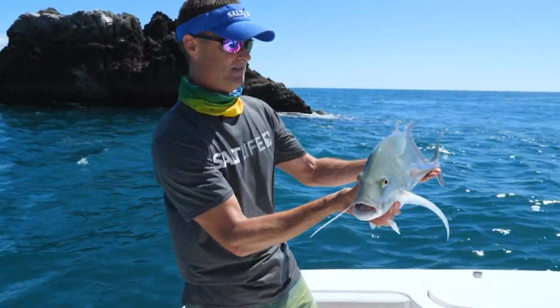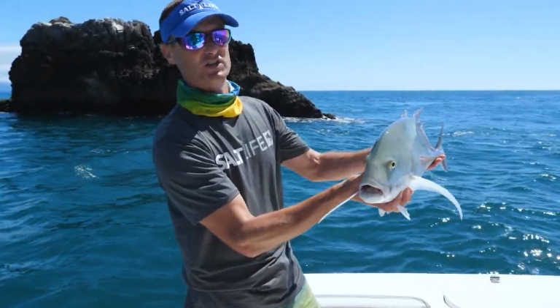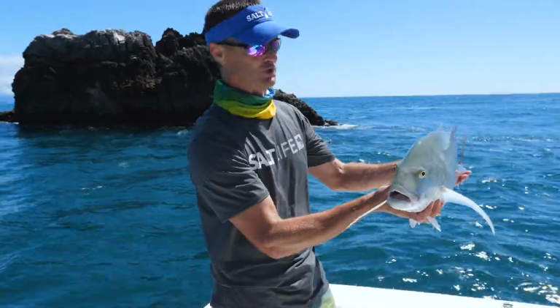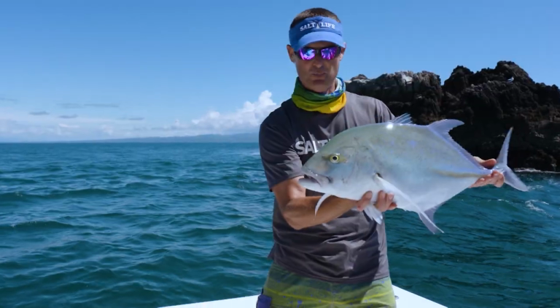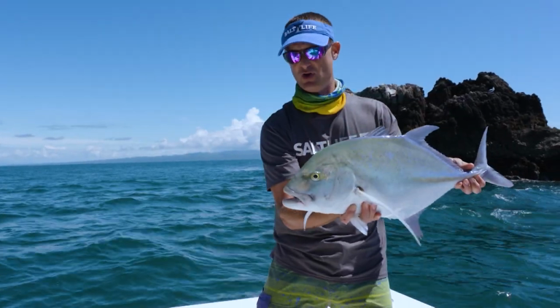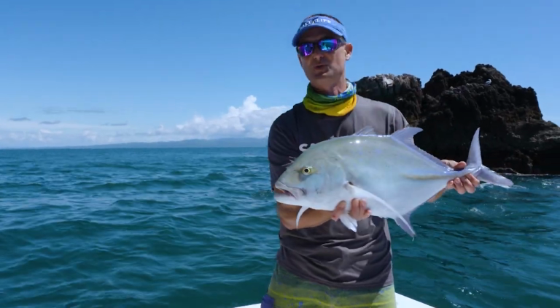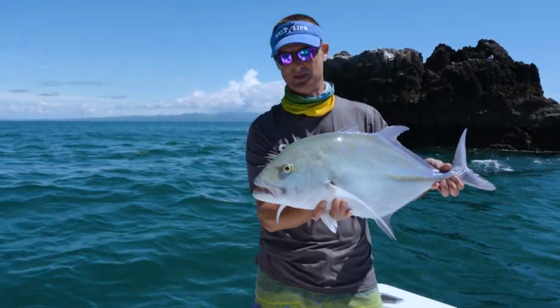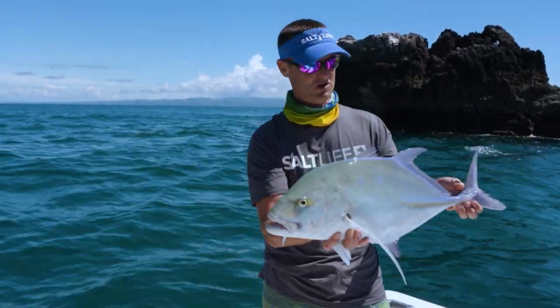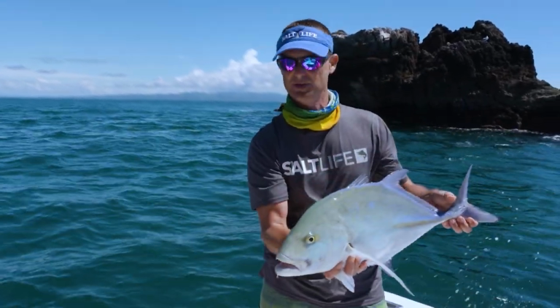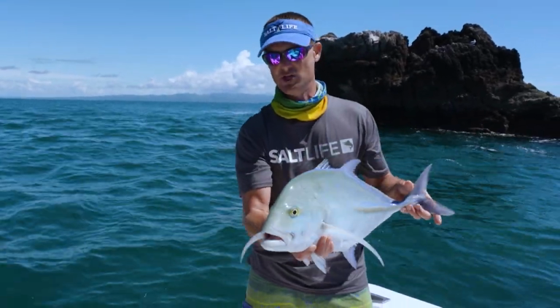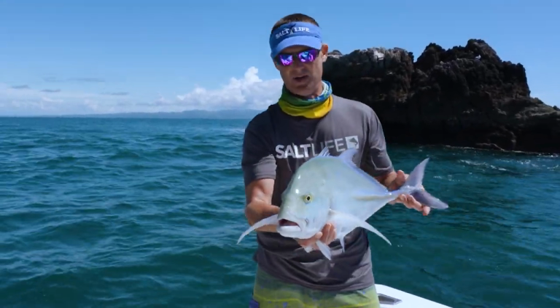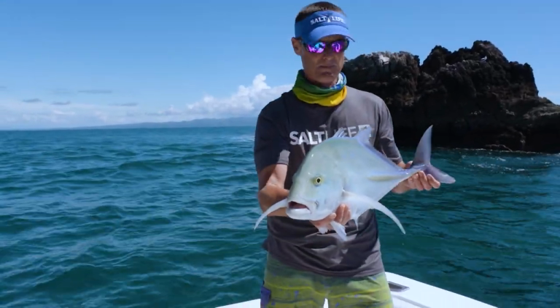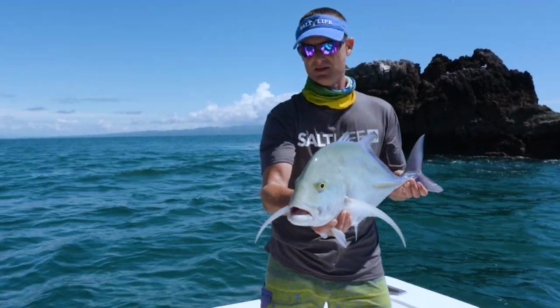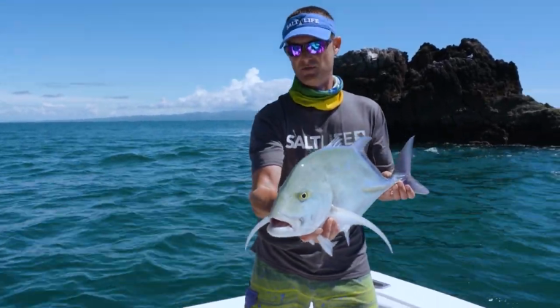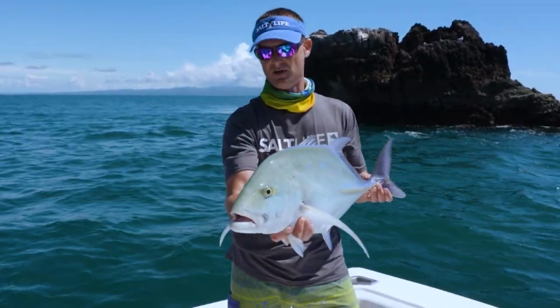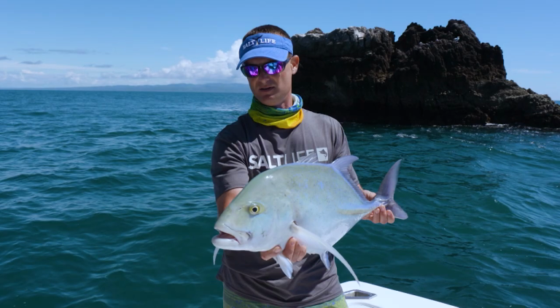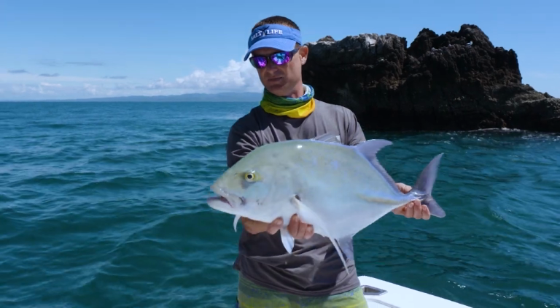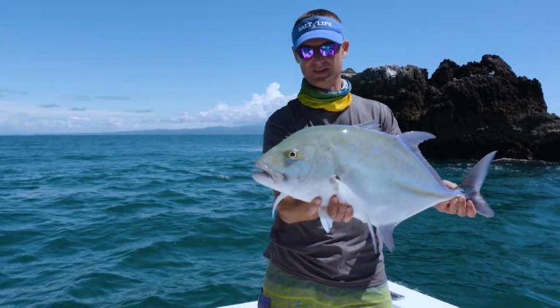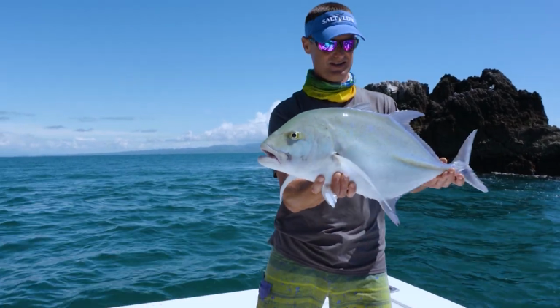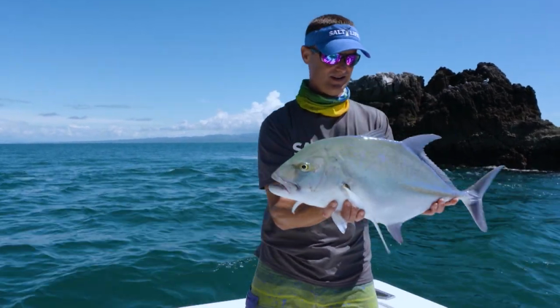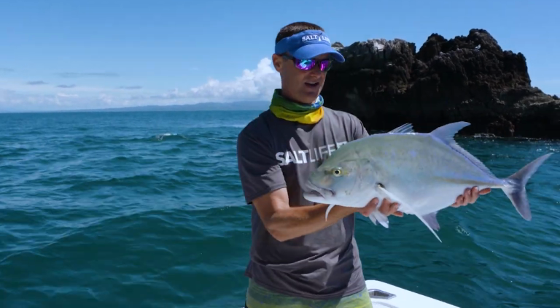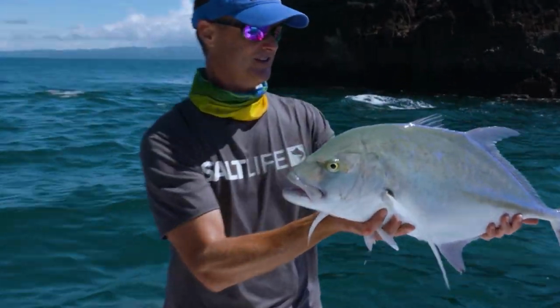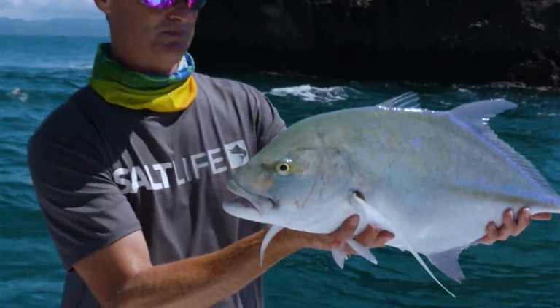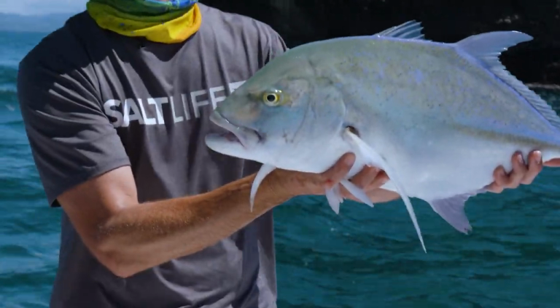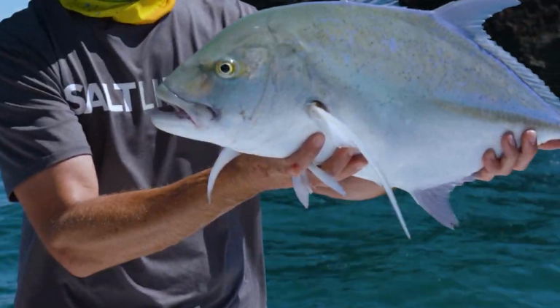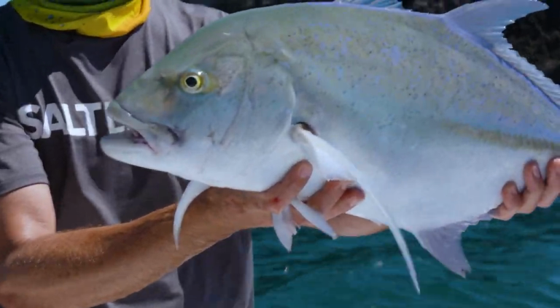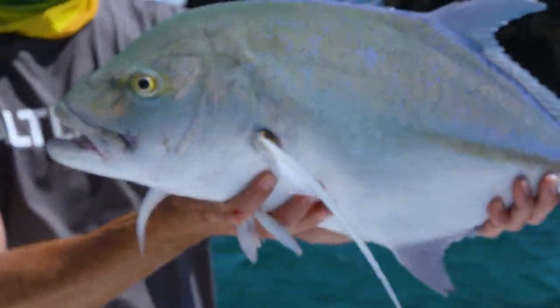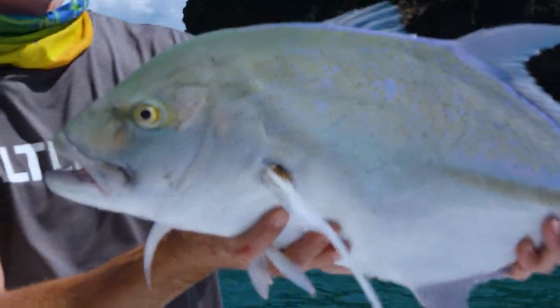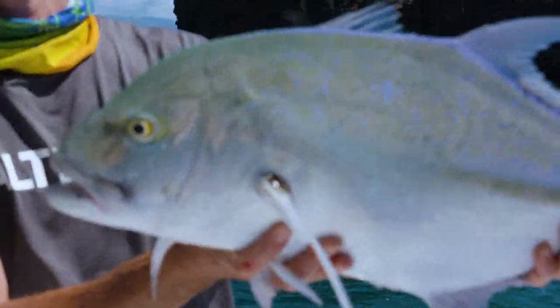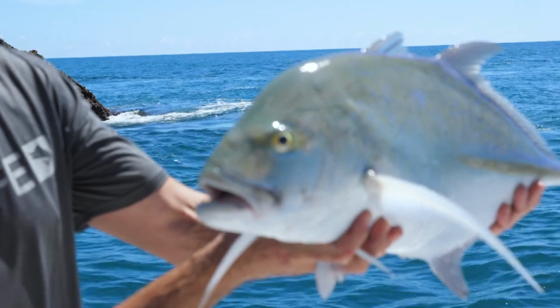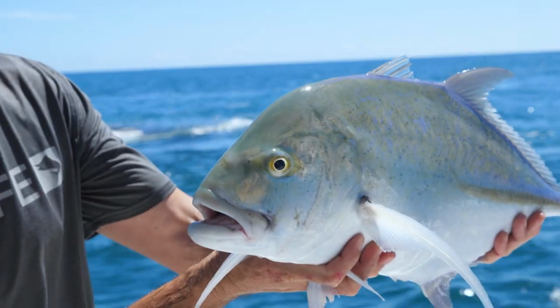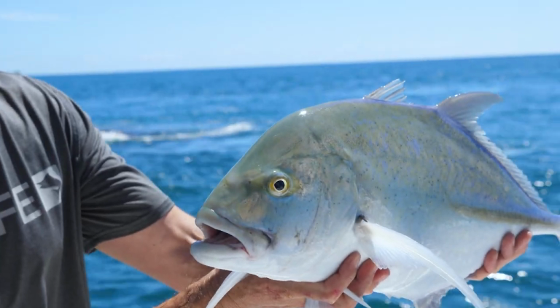This fish is super strong — that's why it was giving me such a hard time. This is in the jack family. Things will fight all day long. Another species added to the list. Nice bluefin trevally.